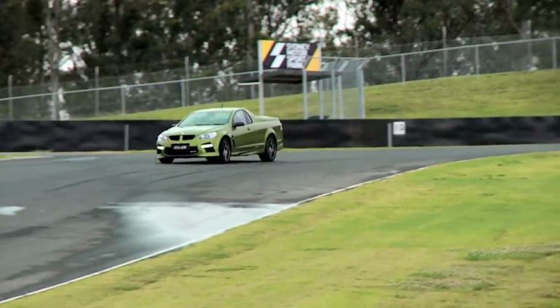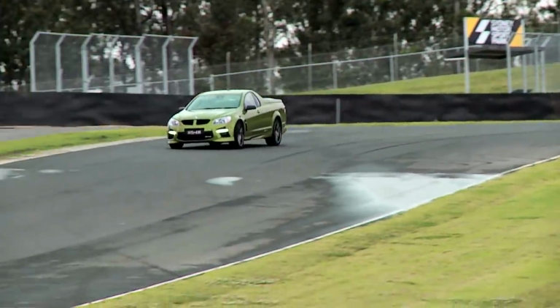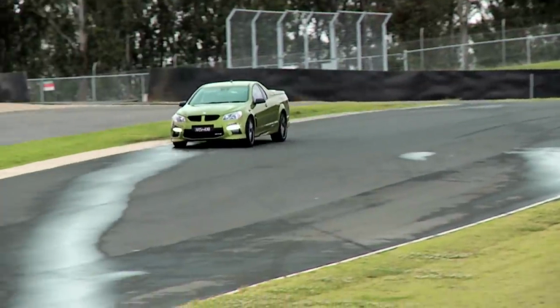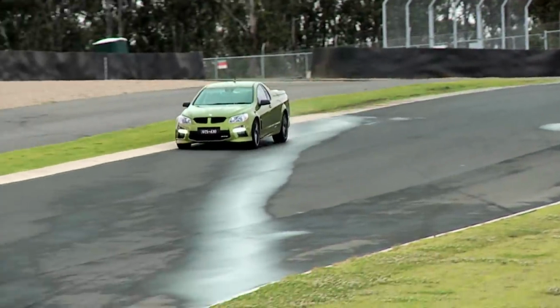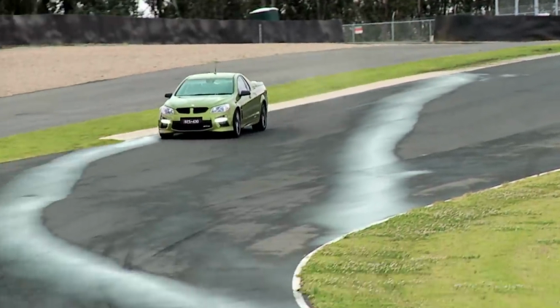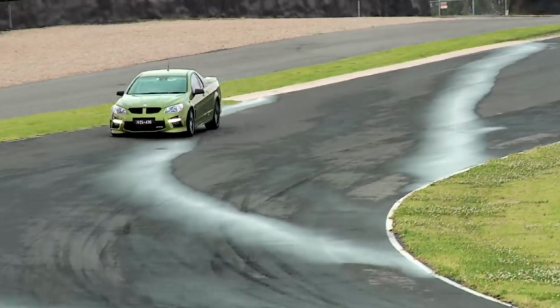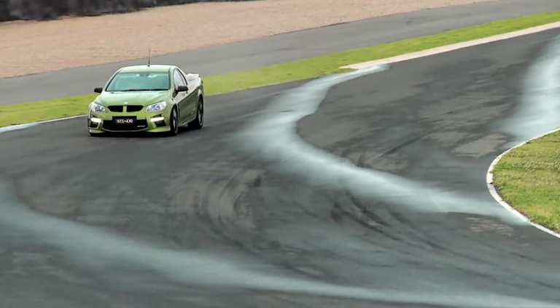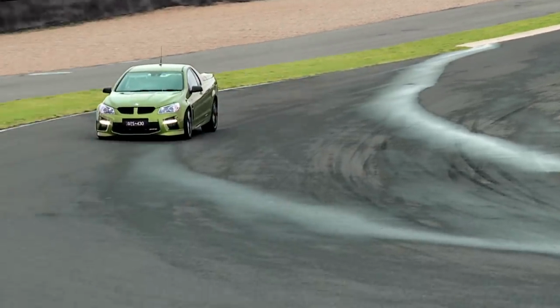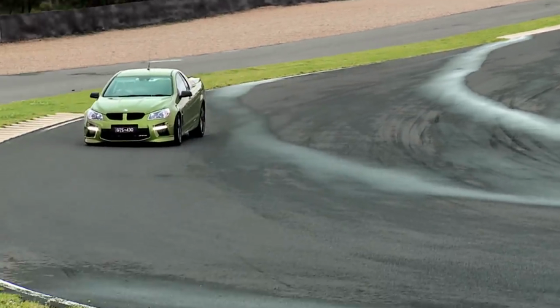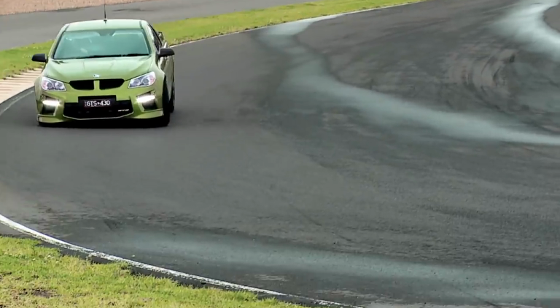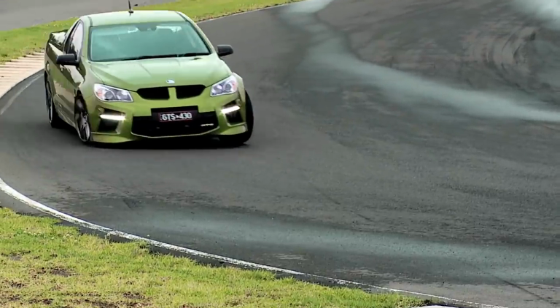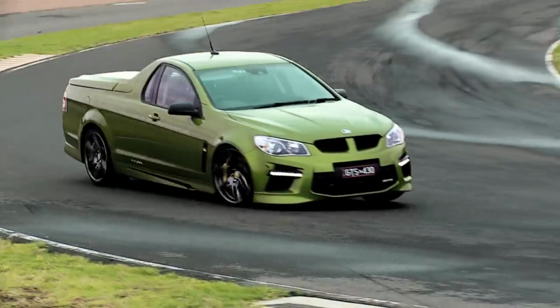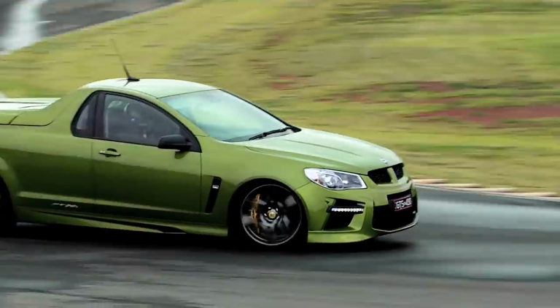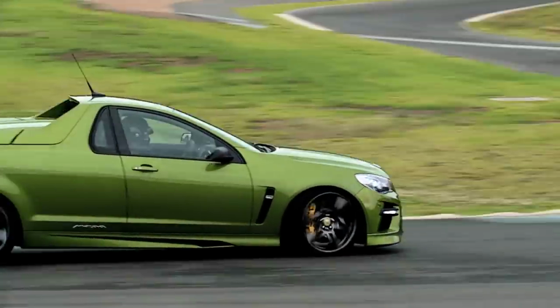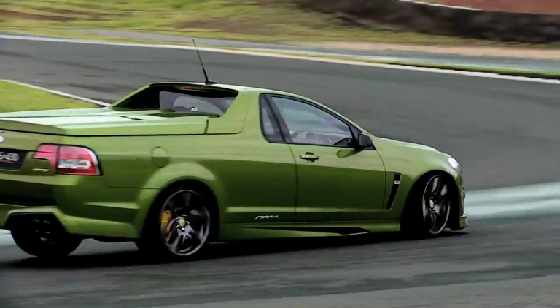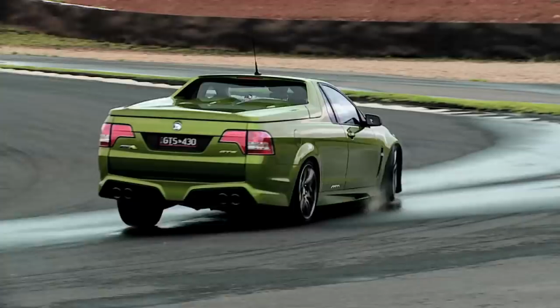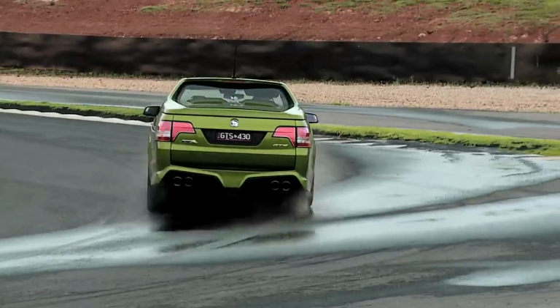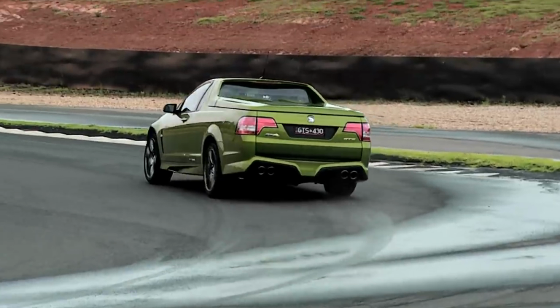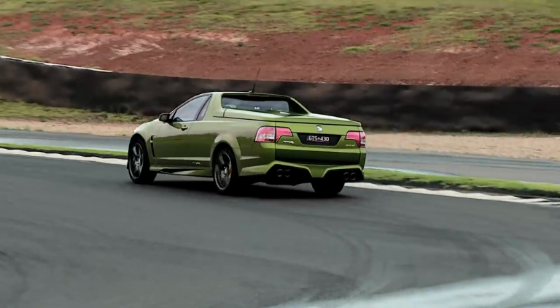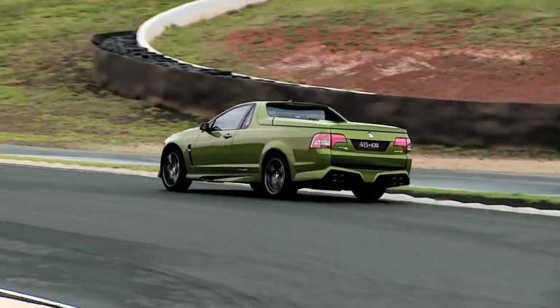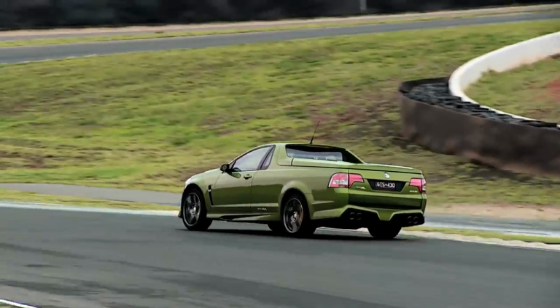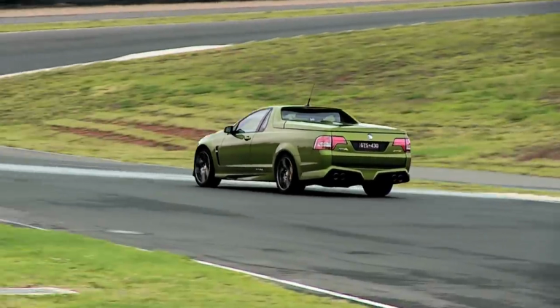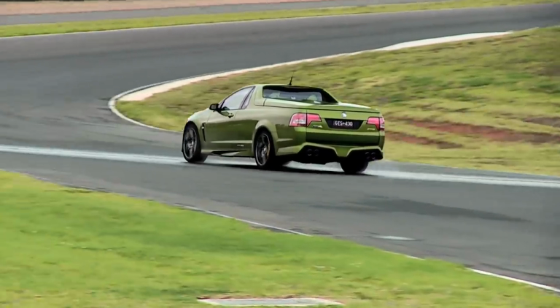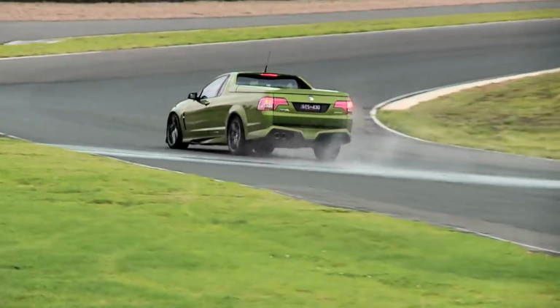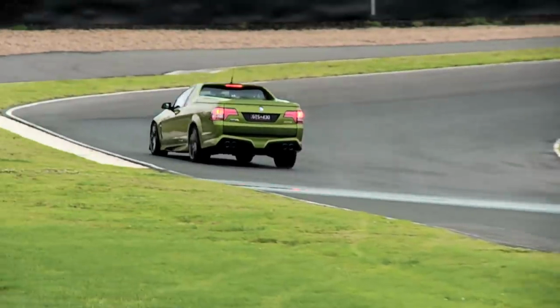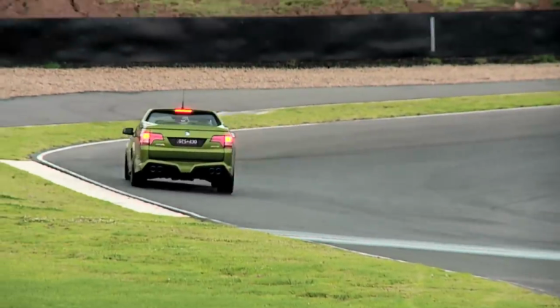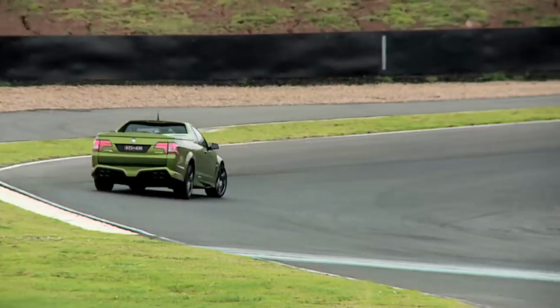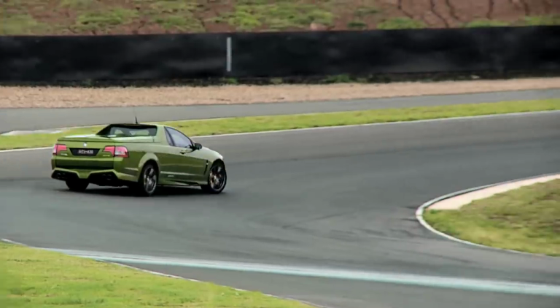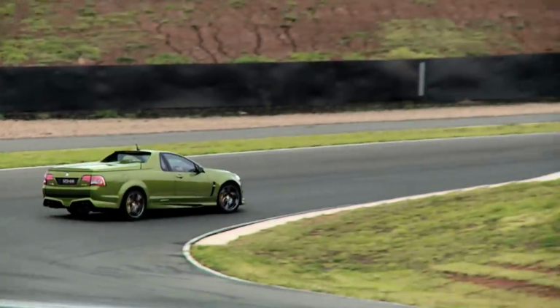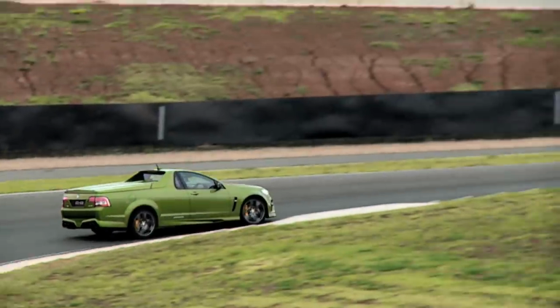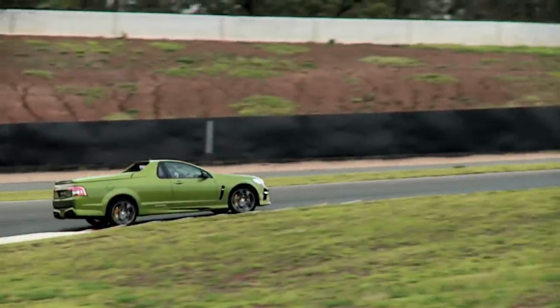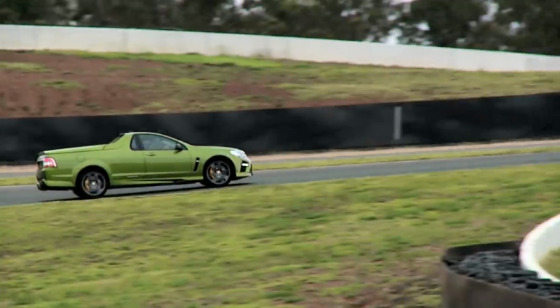You can really hustle this thing. You've got the sense that all the weight's over the front — you really do. But it stops — whopping great big brakes. And of course, I could be doing this with two adult male sheep in the back.